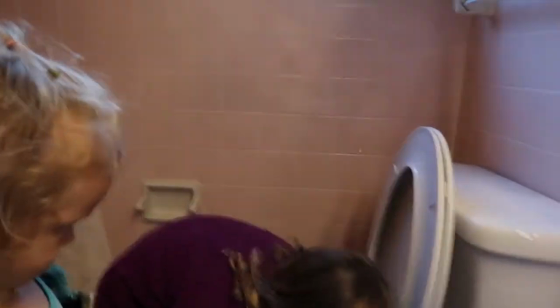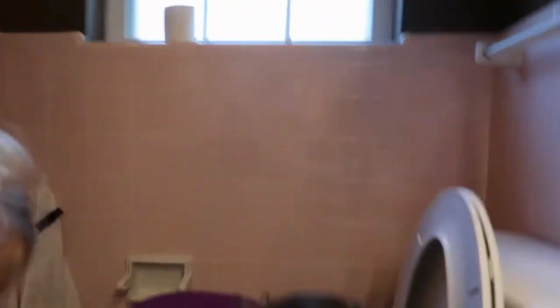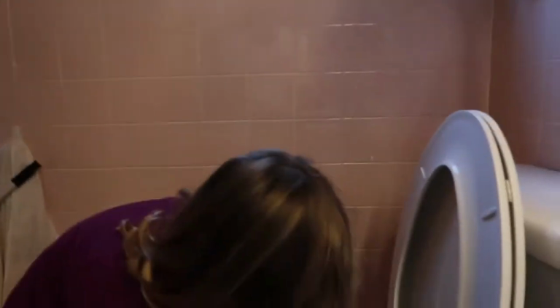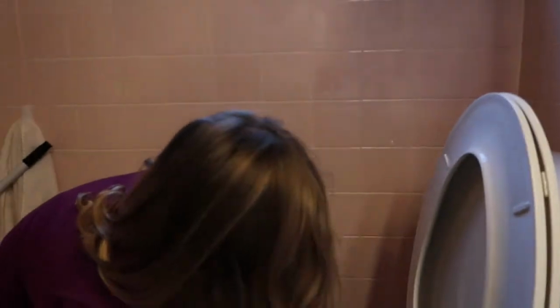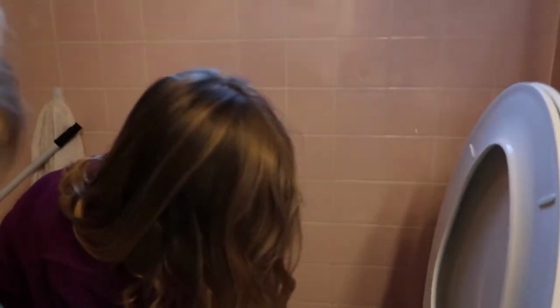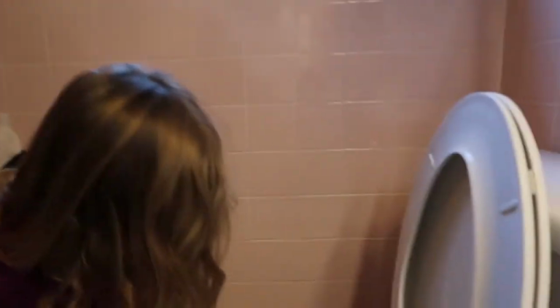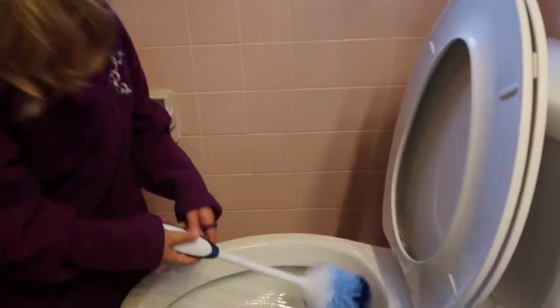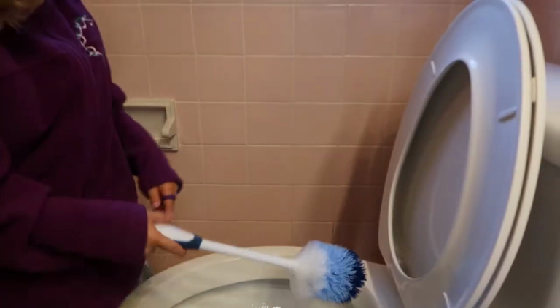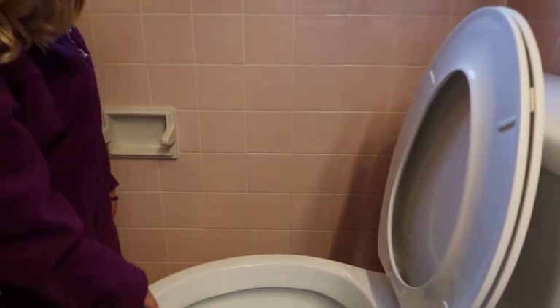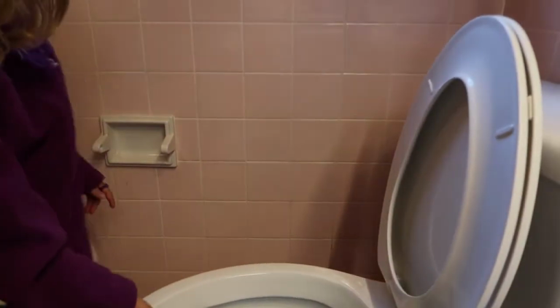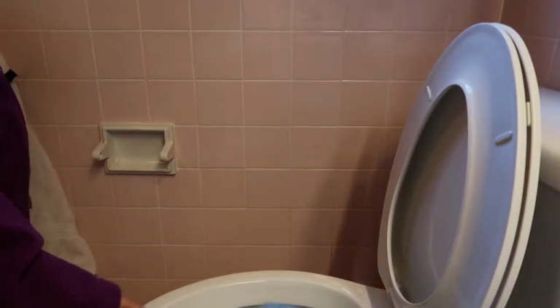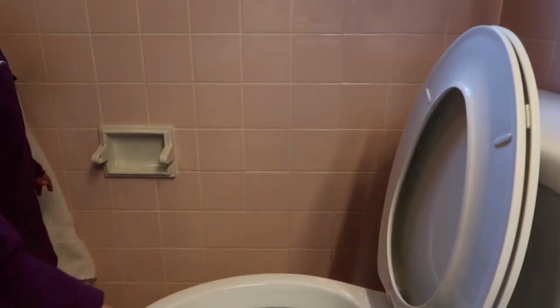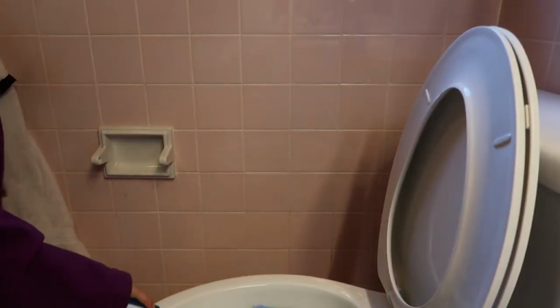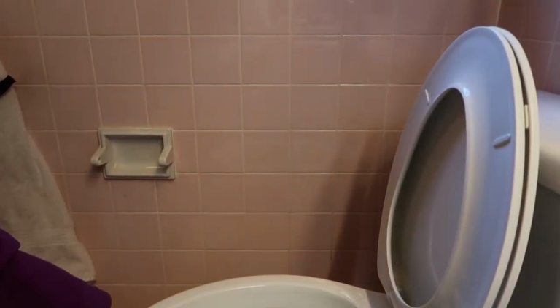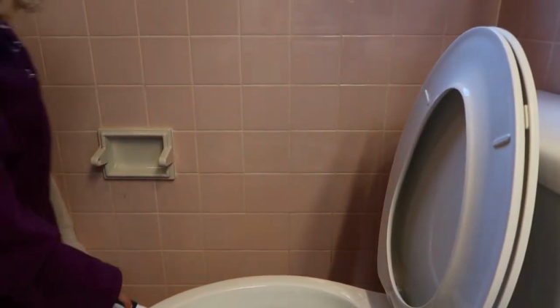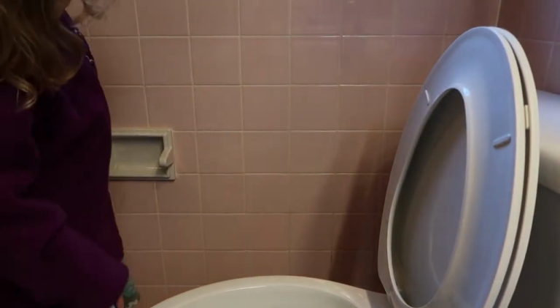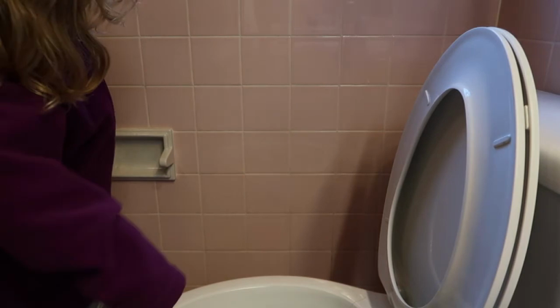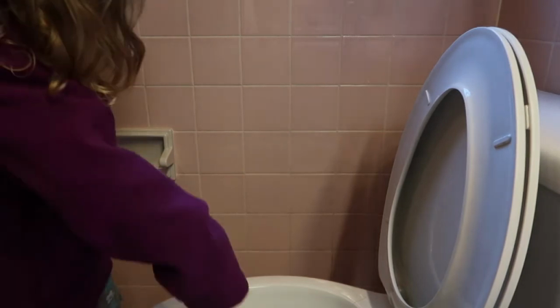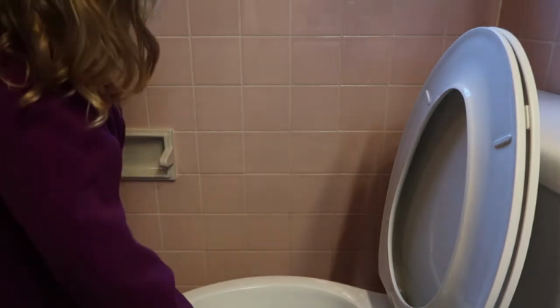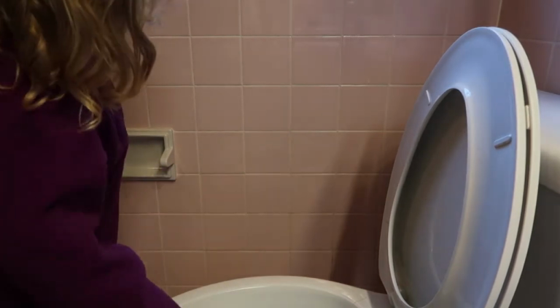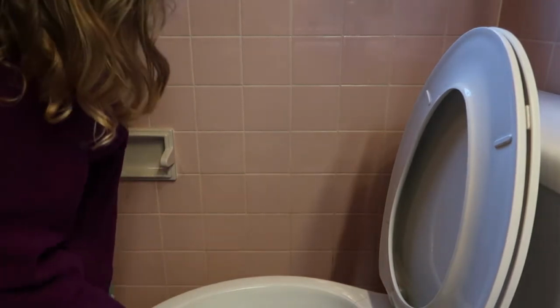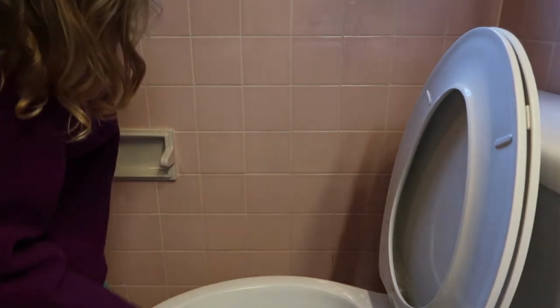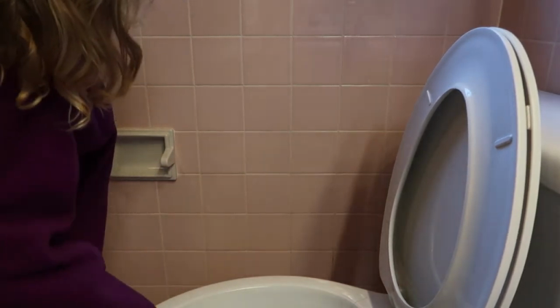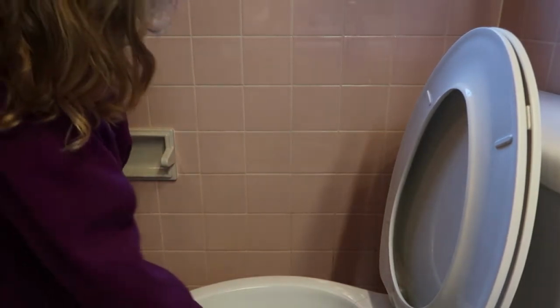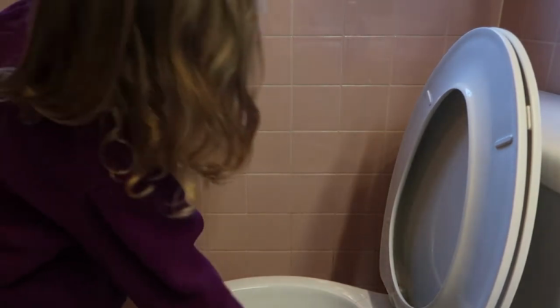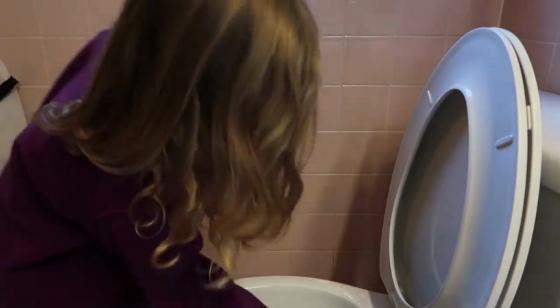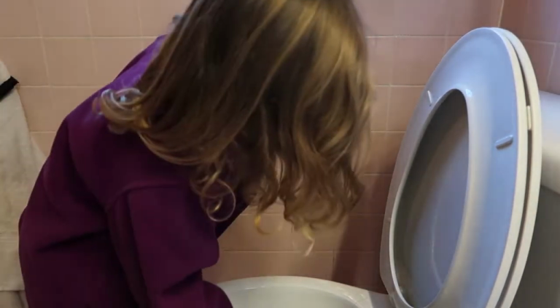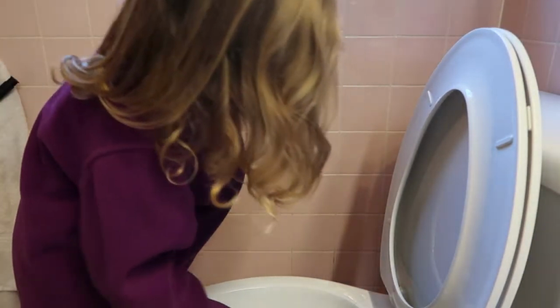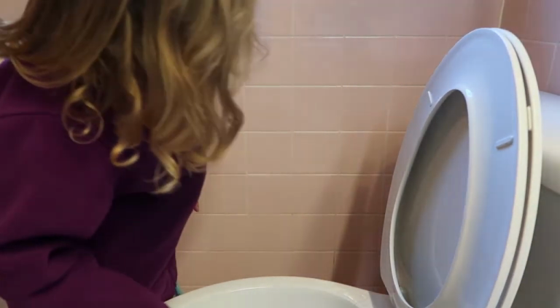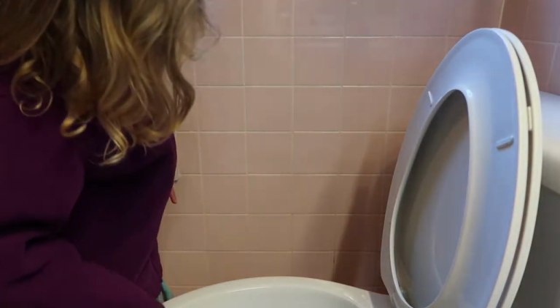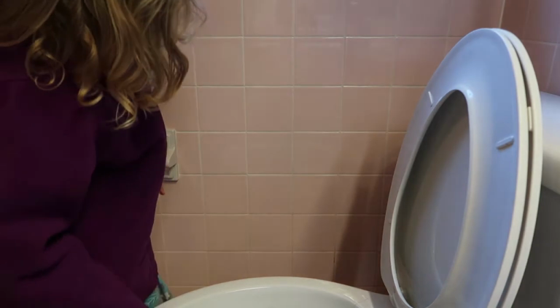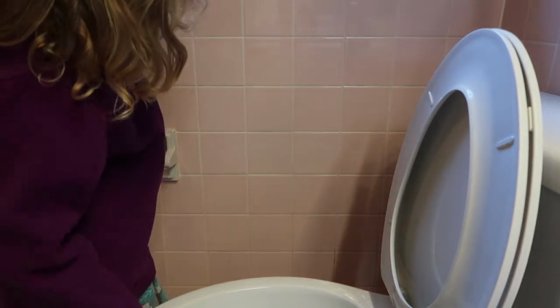Hi, welcome back to my channel. My name is Alisha. Today I want to share with you our quick Sunday afternoon cleaning routine. It only takes about an hour and the whole family just jumps in and knocks out some major housework.